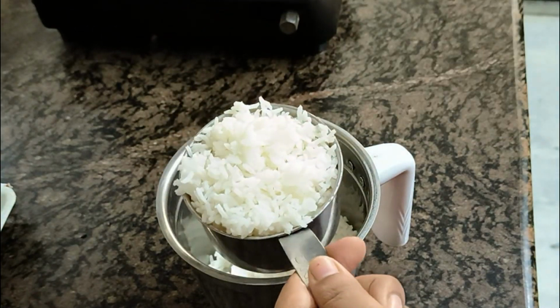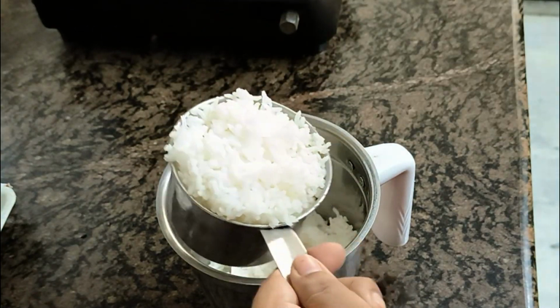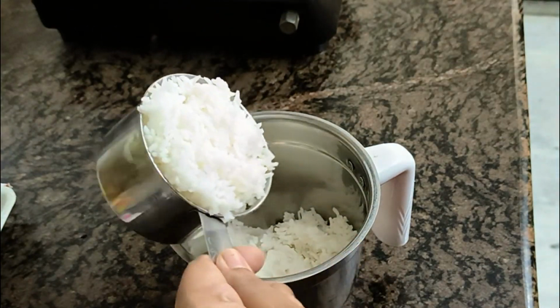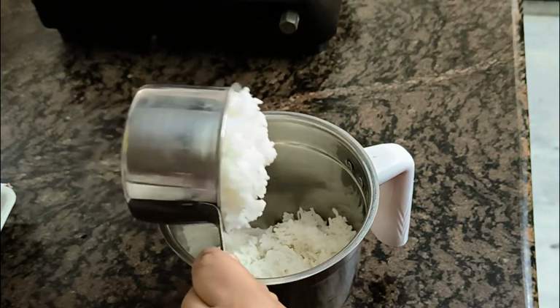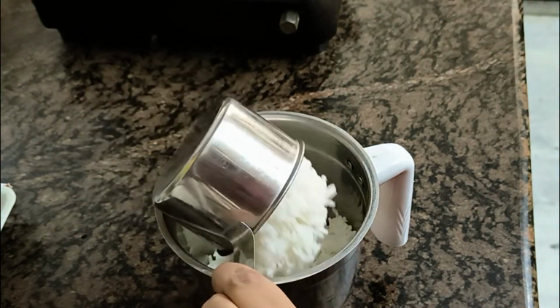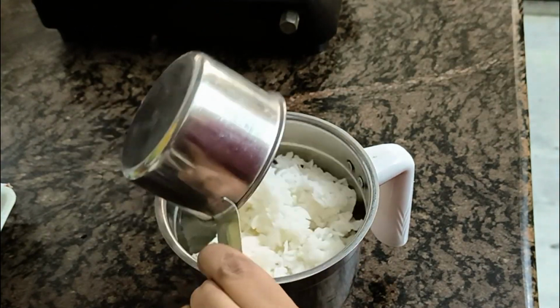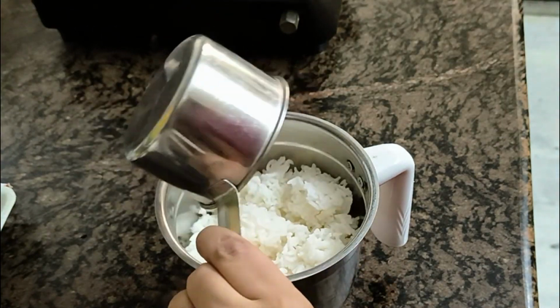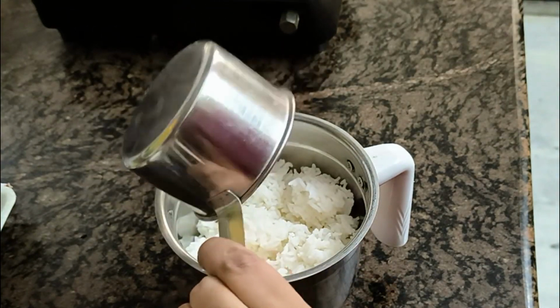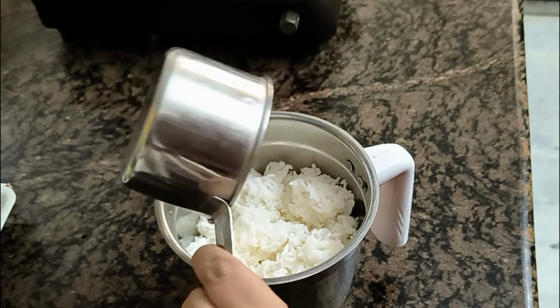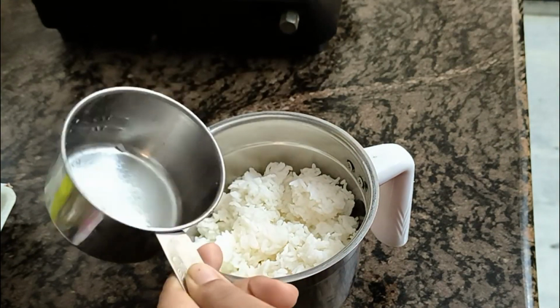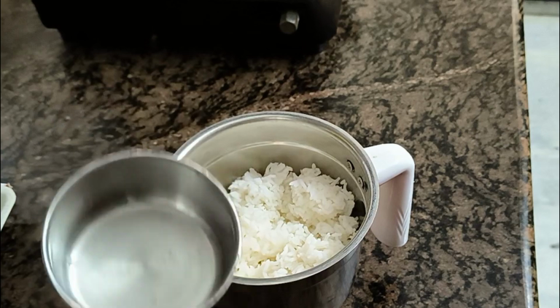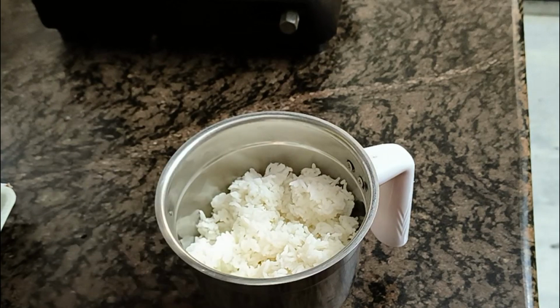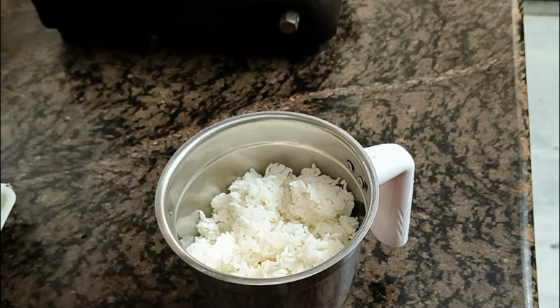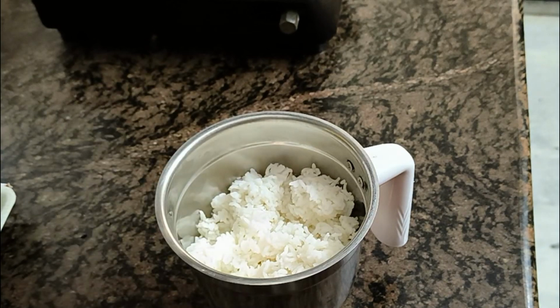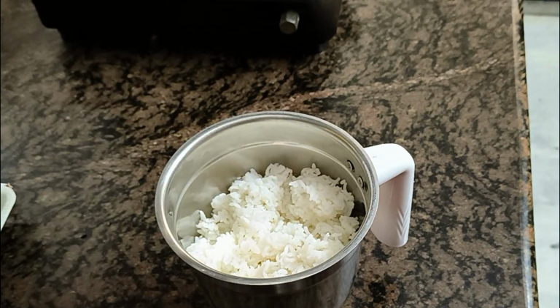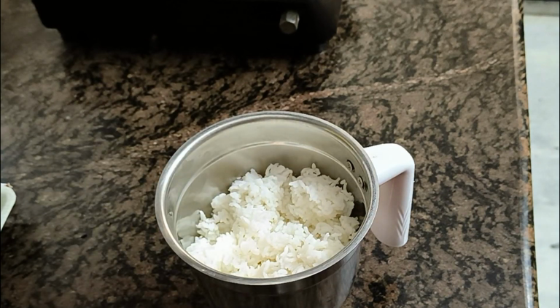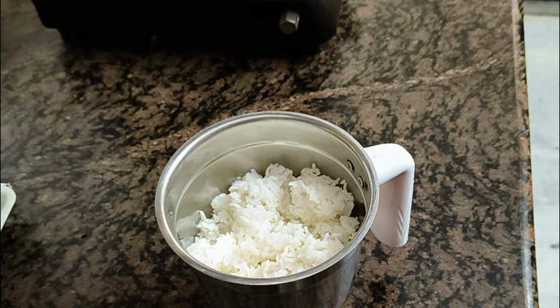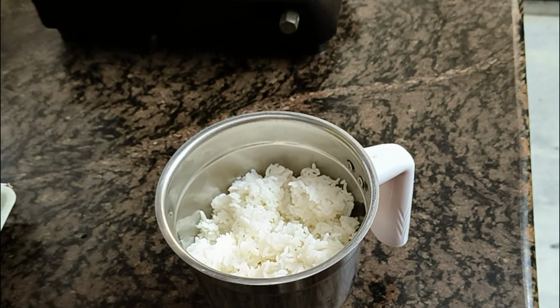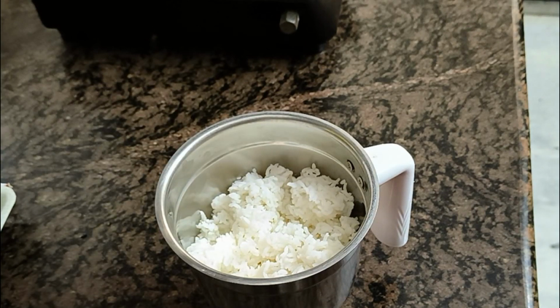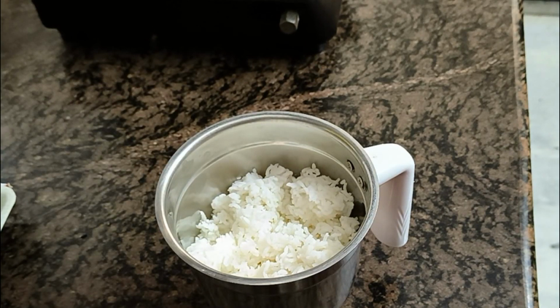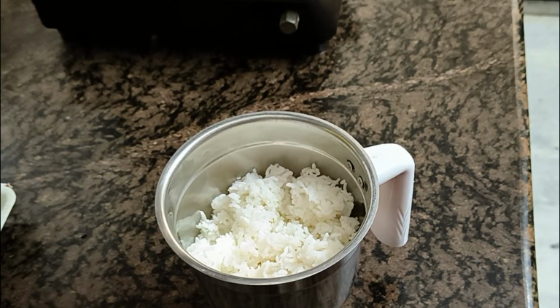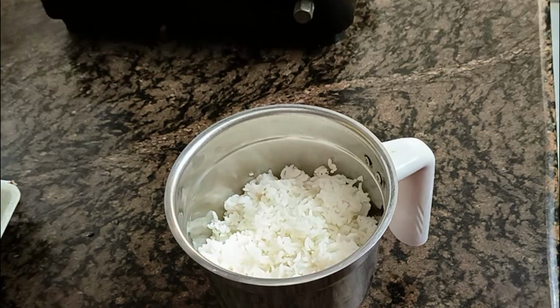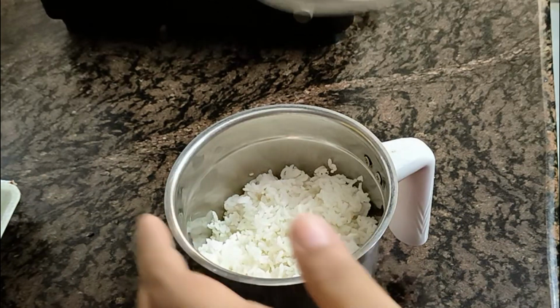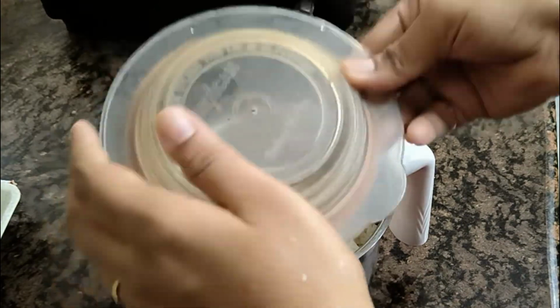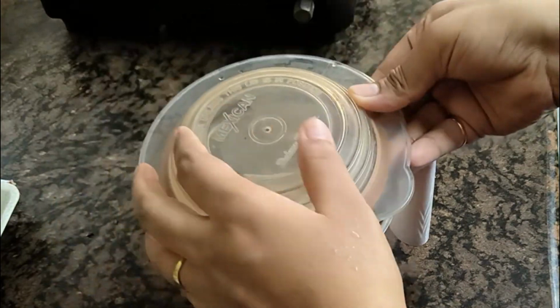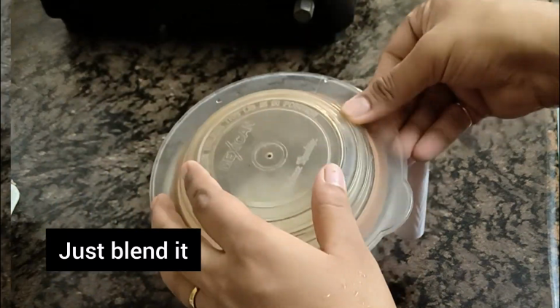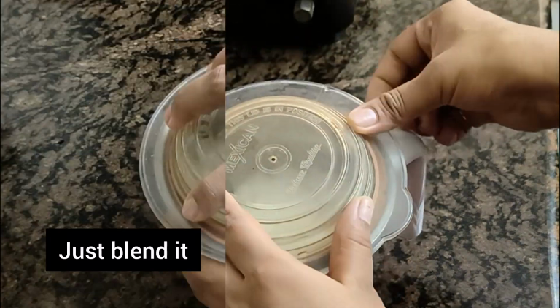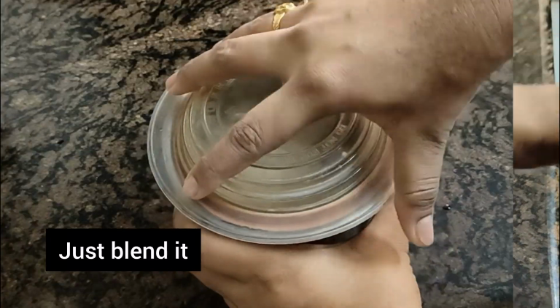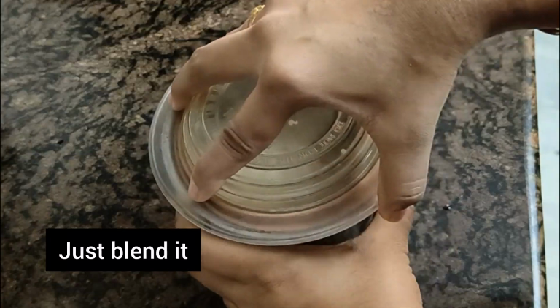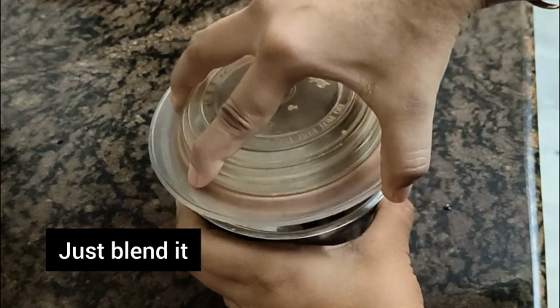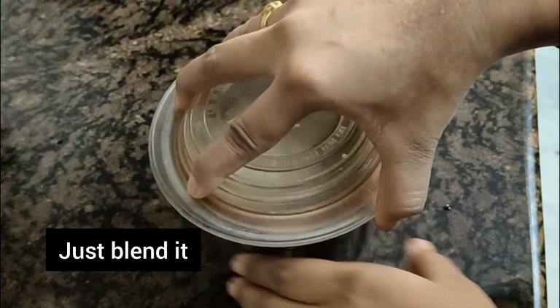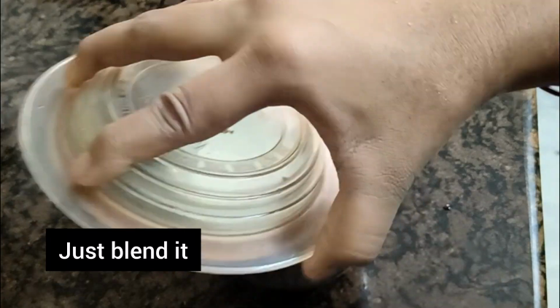First, we will add a mixer grinder. In the jar, we will add 2 cups of rice. We will add 1 cup of rice.